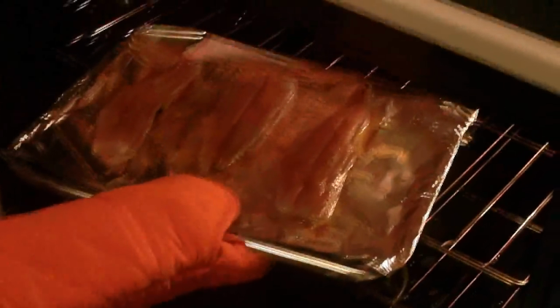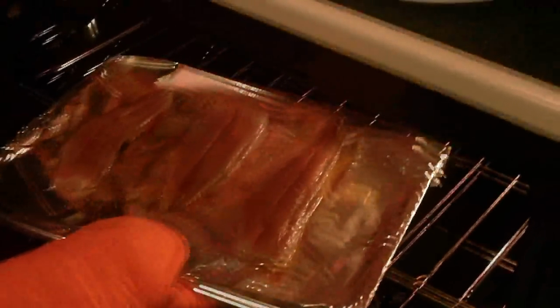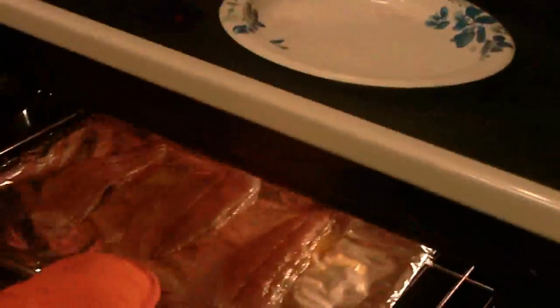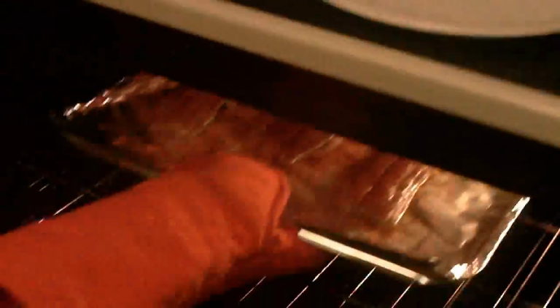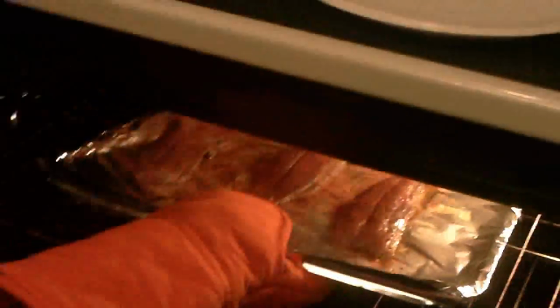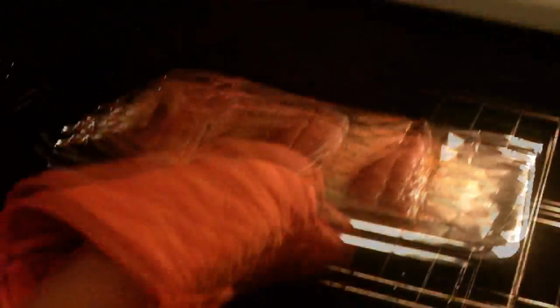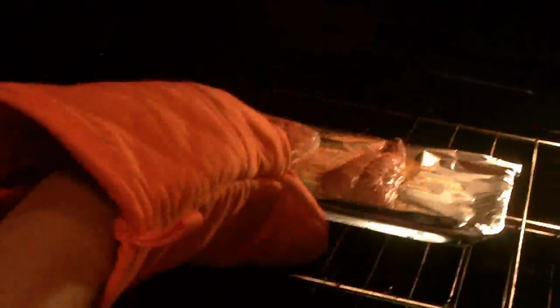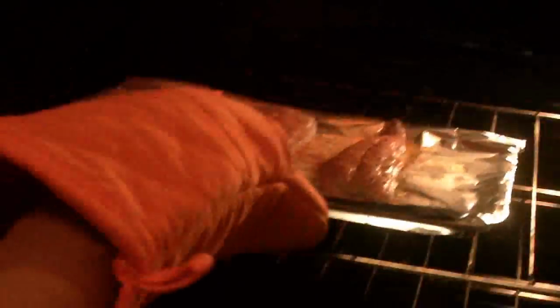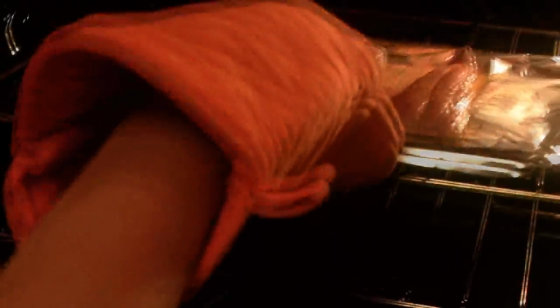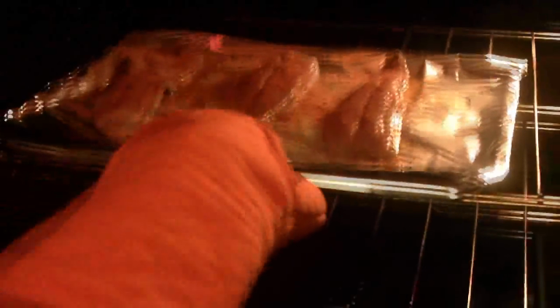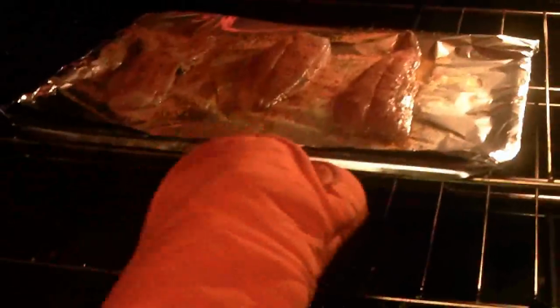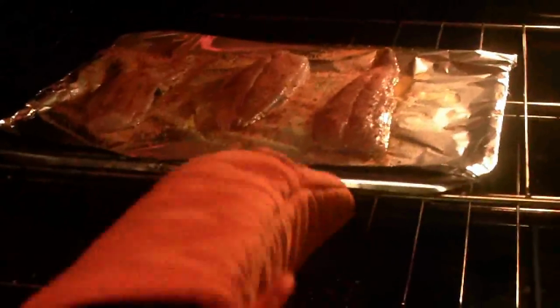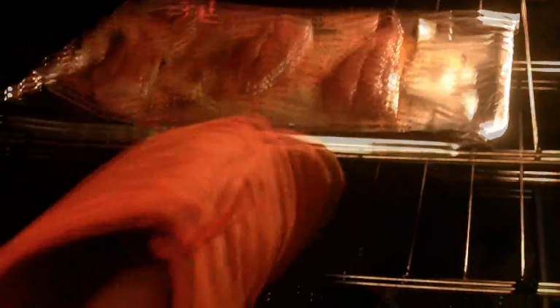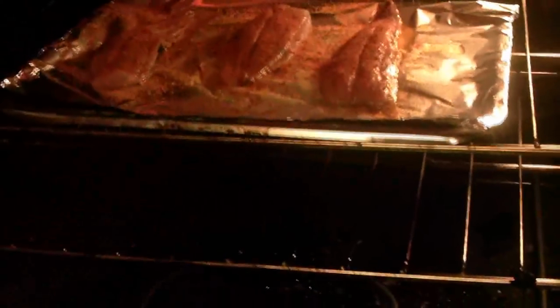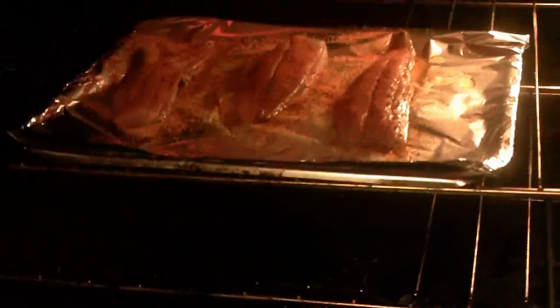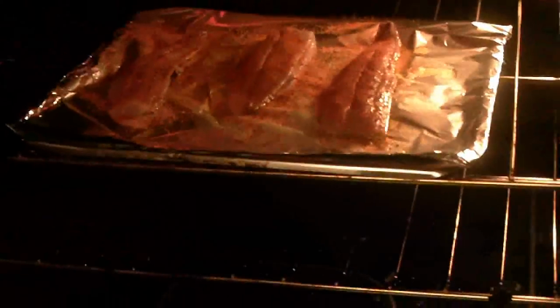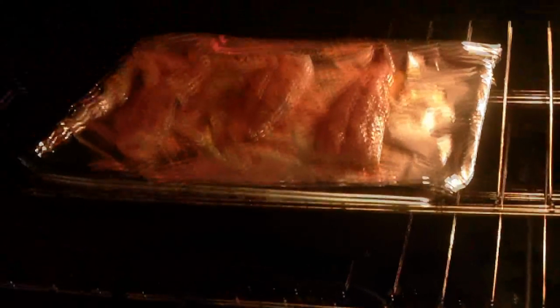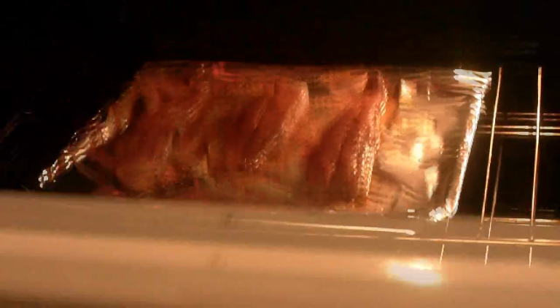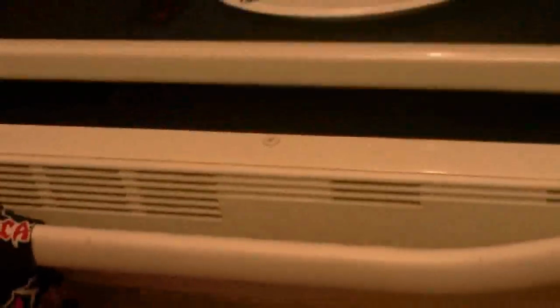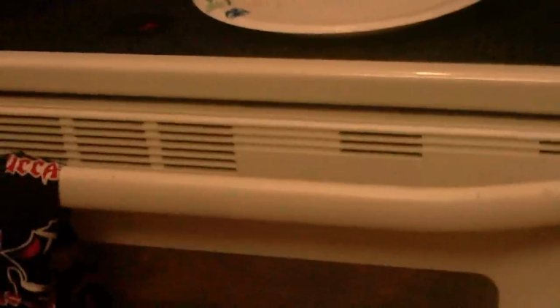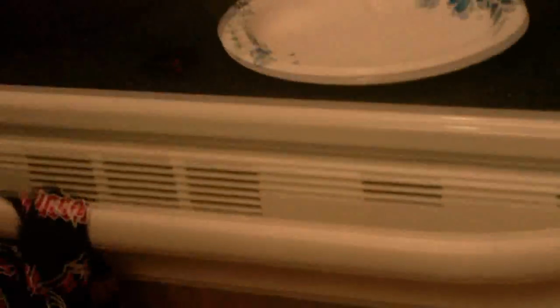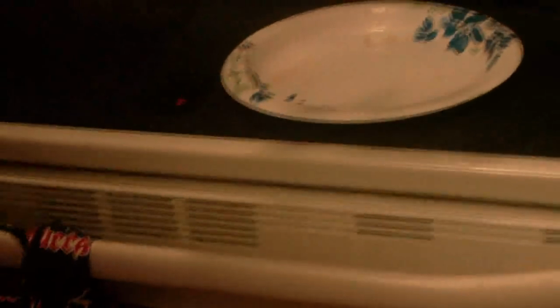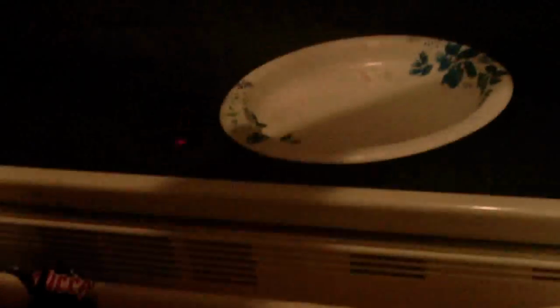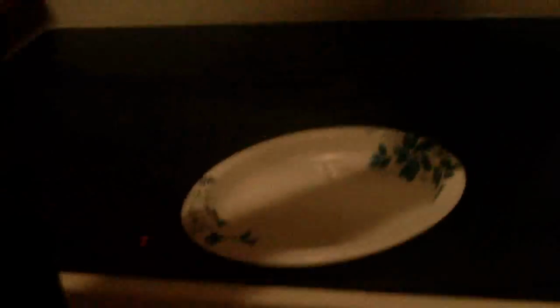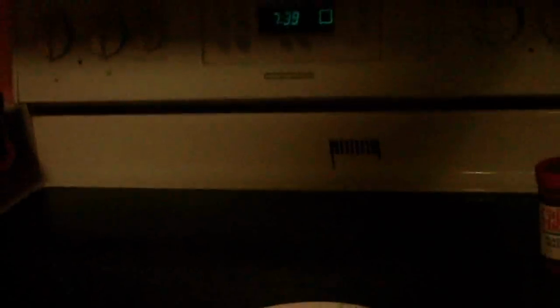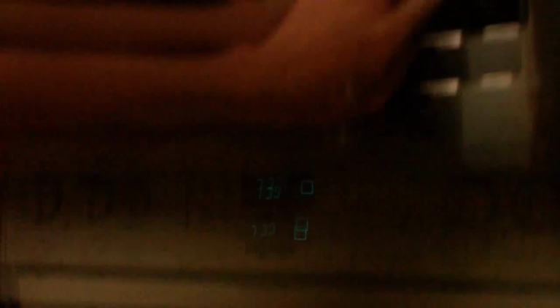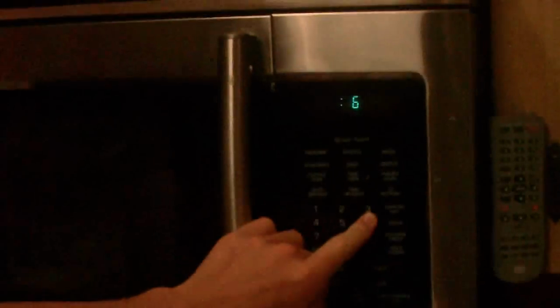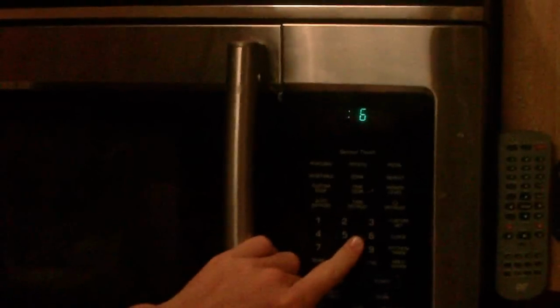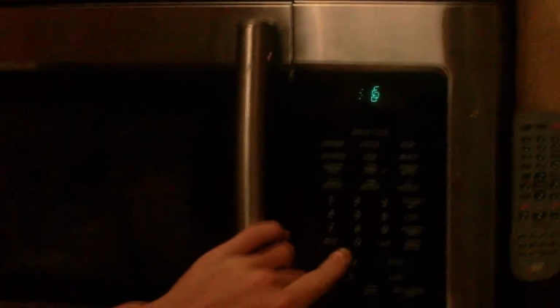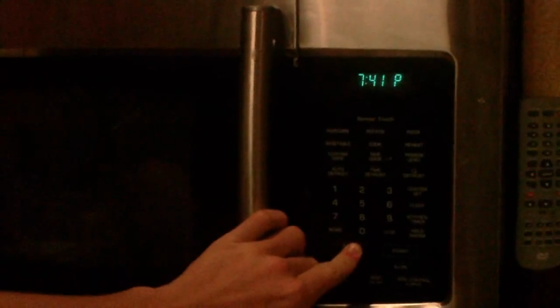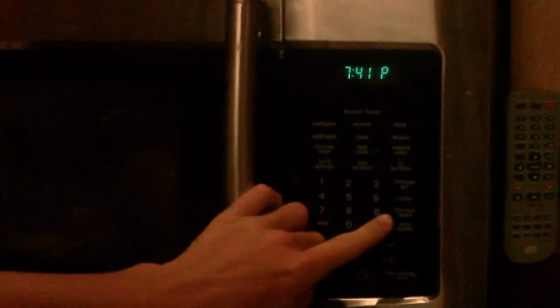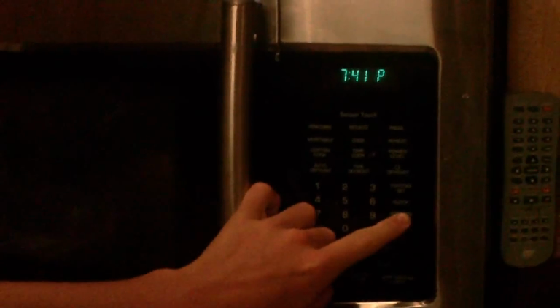We are broiling them on high. Preheat your oven to high and we're gonna broil them for six minutes. As you can see, I'll put the timer on for six minutes.